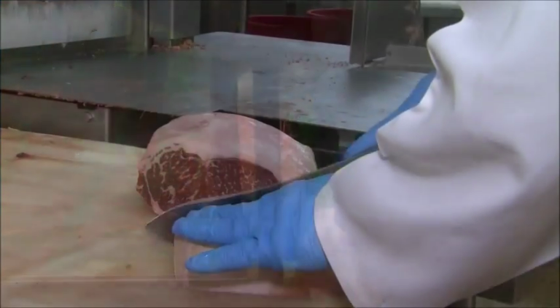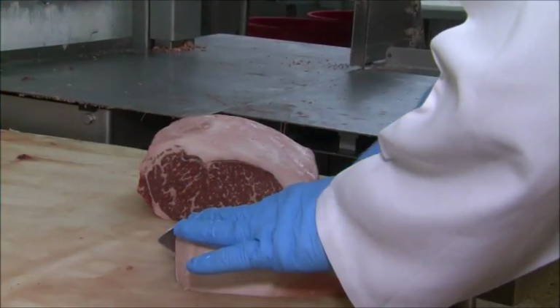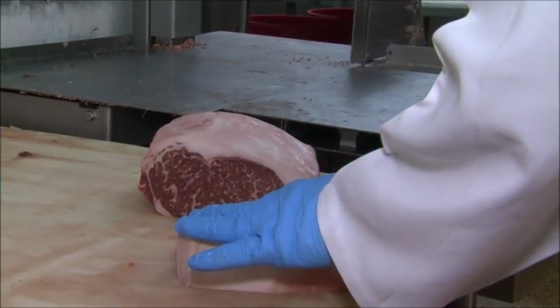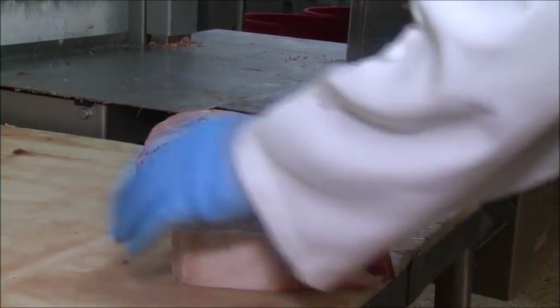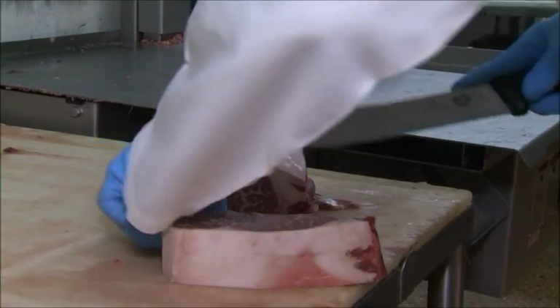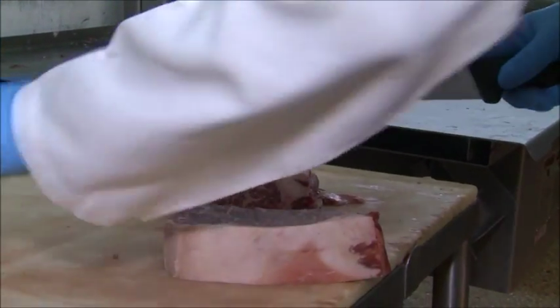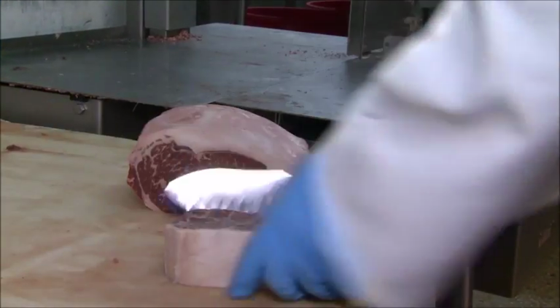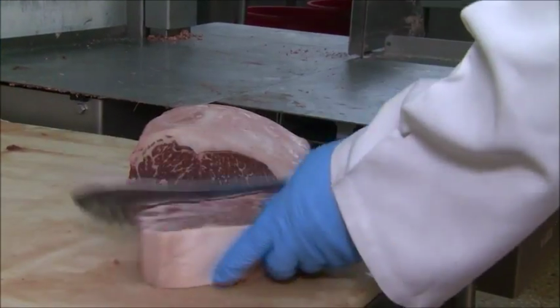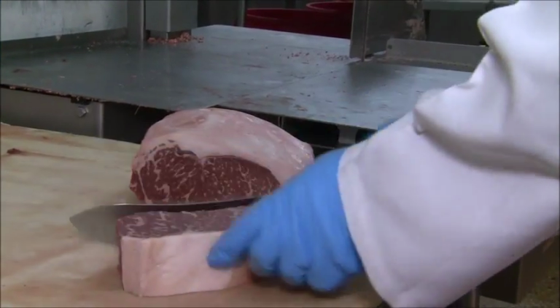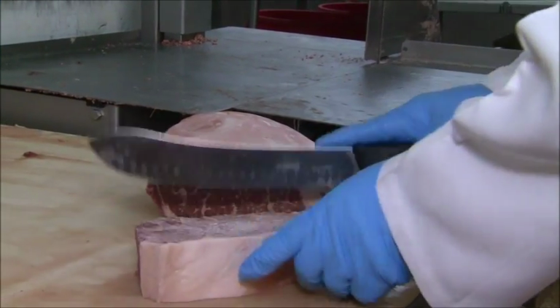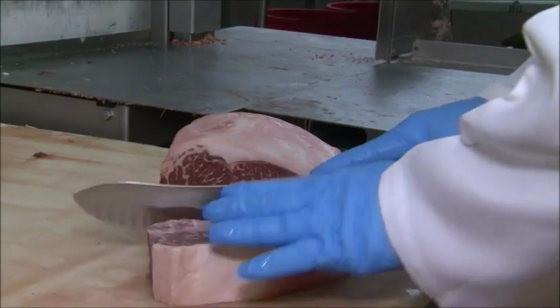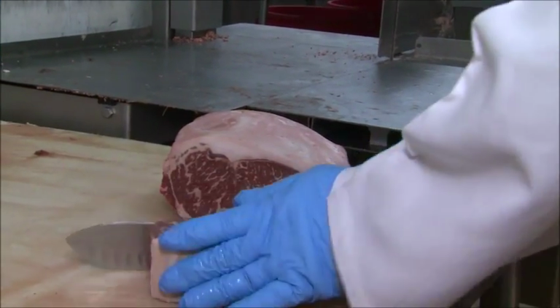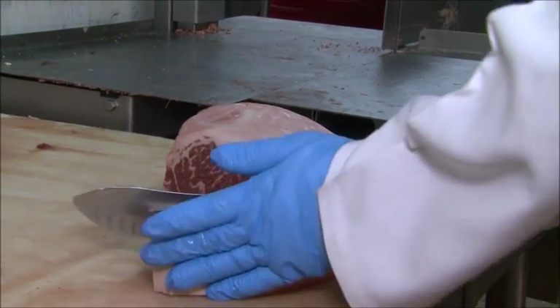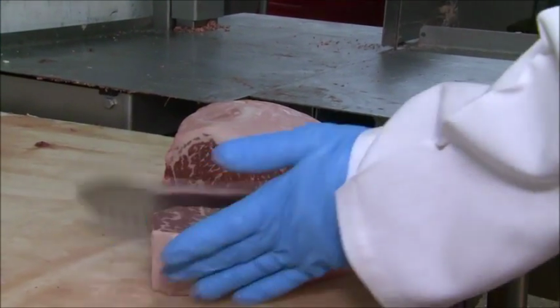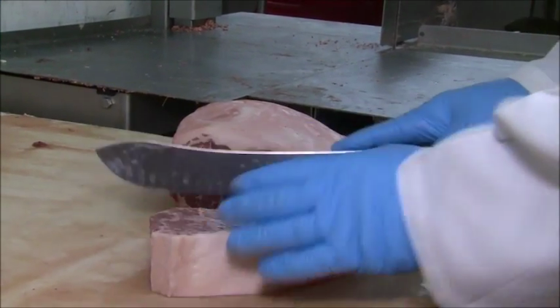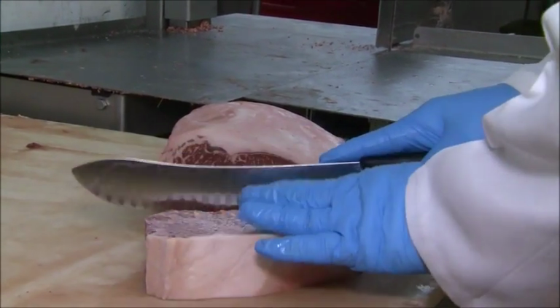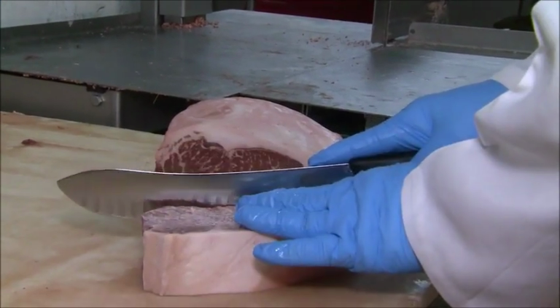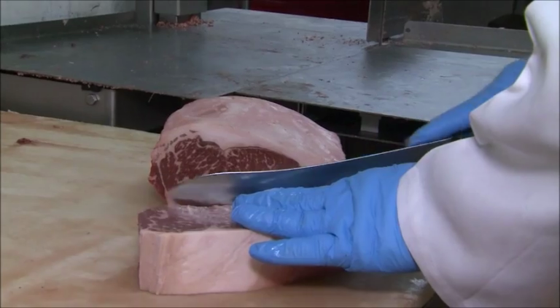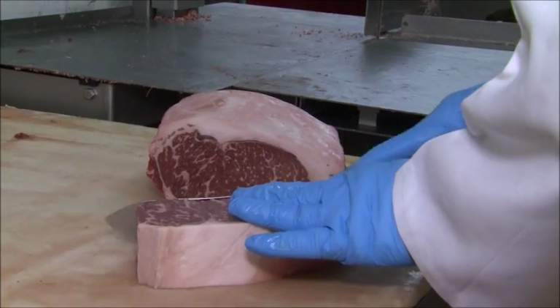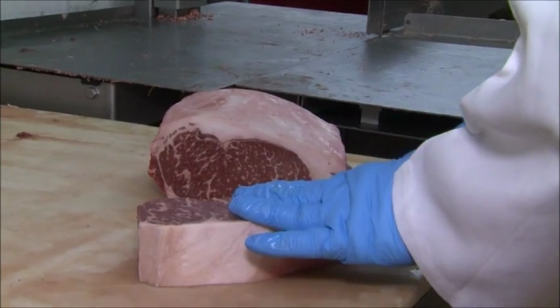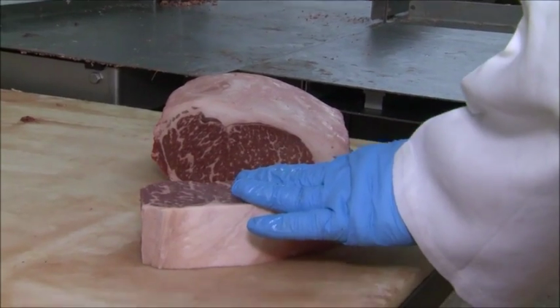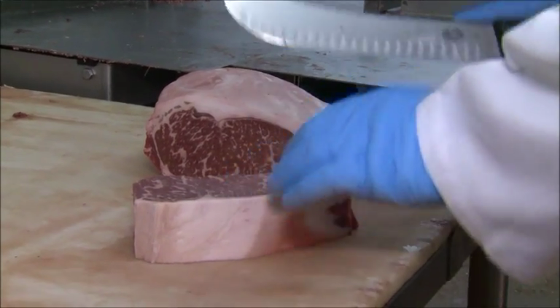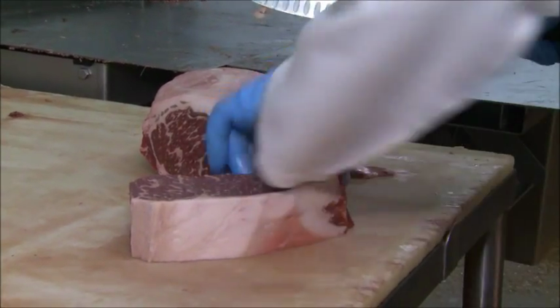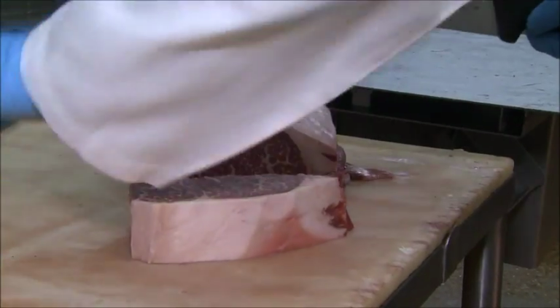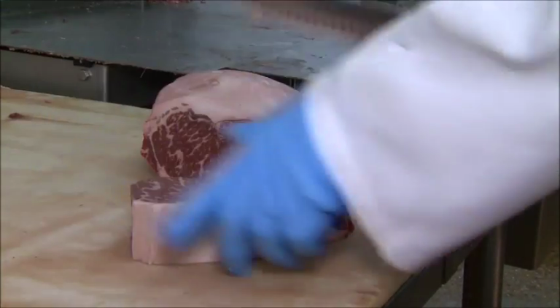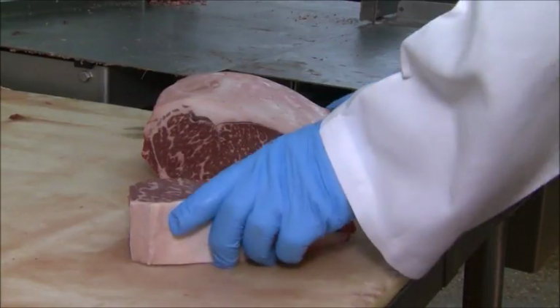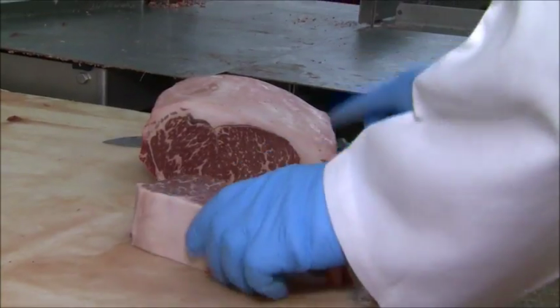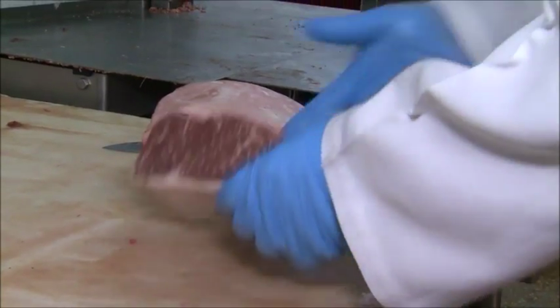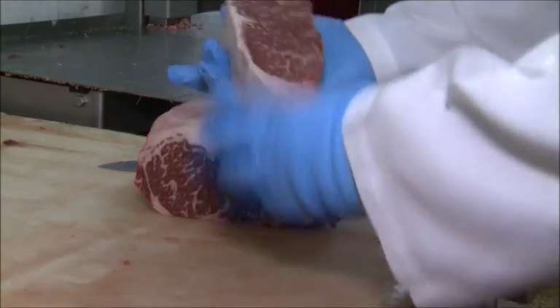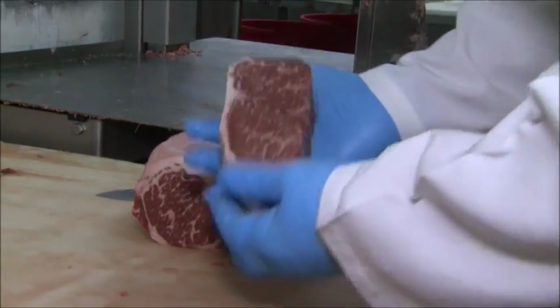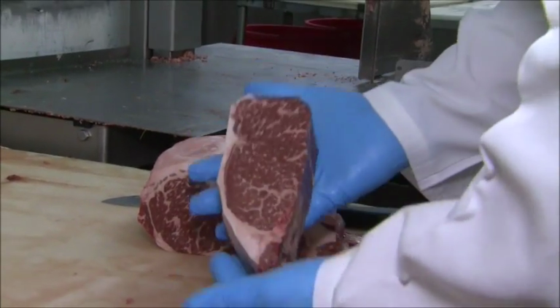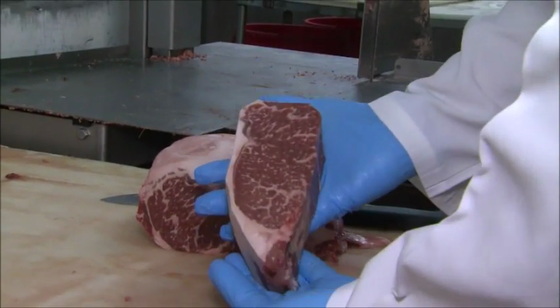And we have a saying here: we say we cut them the way you like them. So we're going to cut a steak just the way you like it. We're going to prepare and wrap your meat exactly the way you want it.